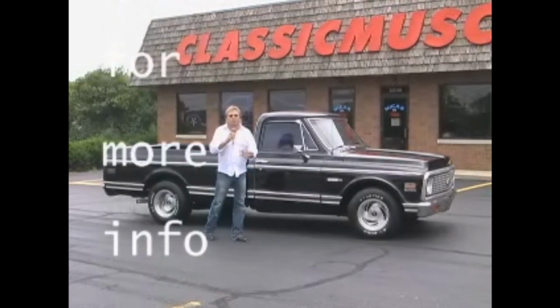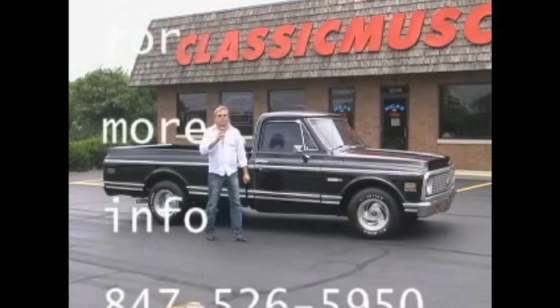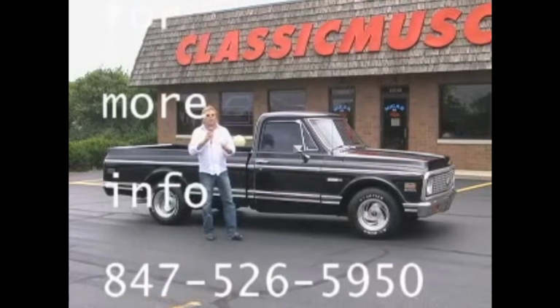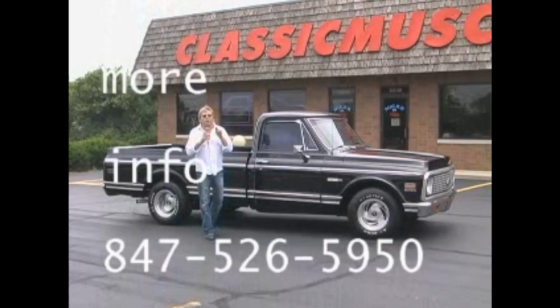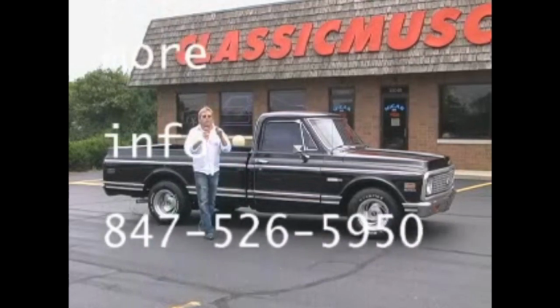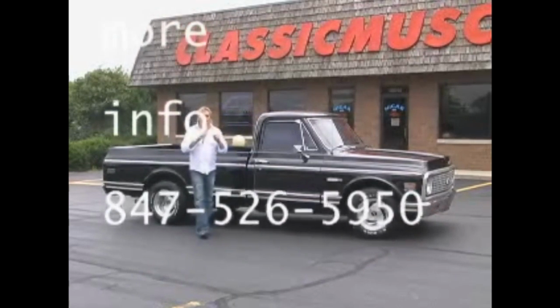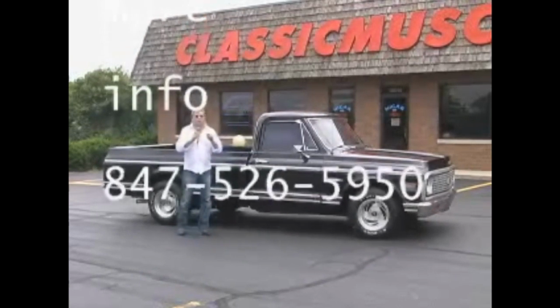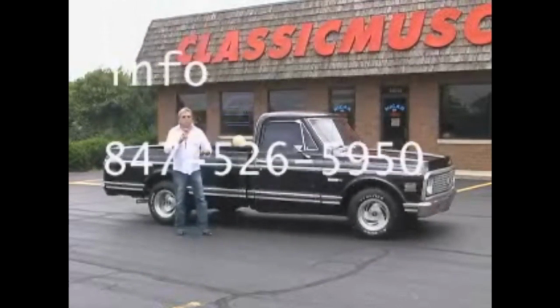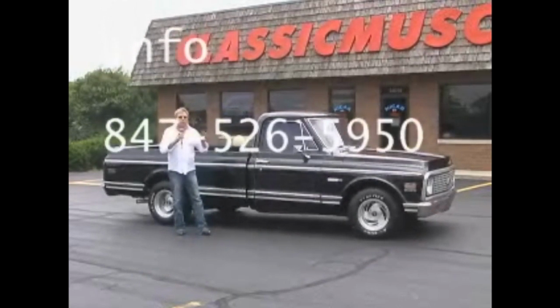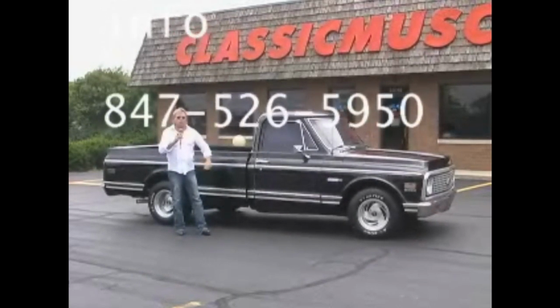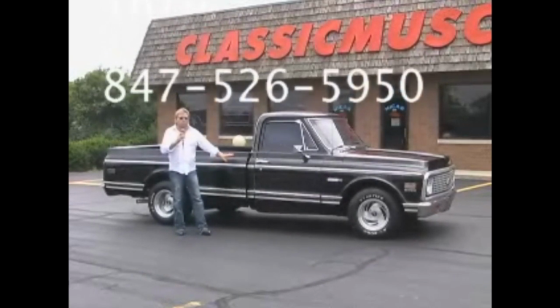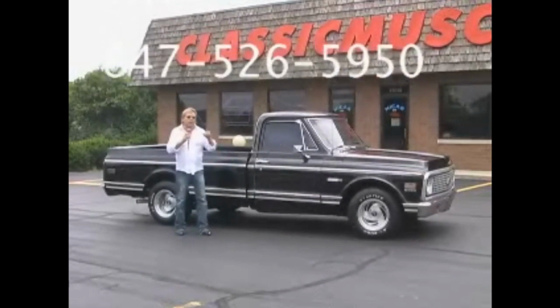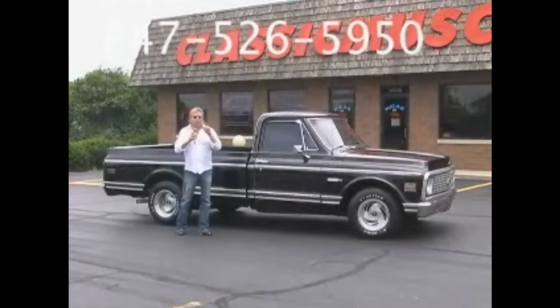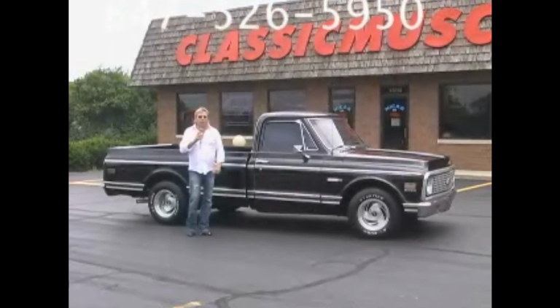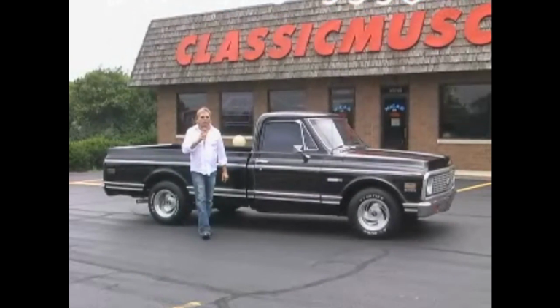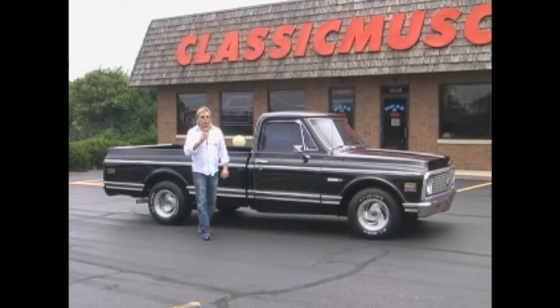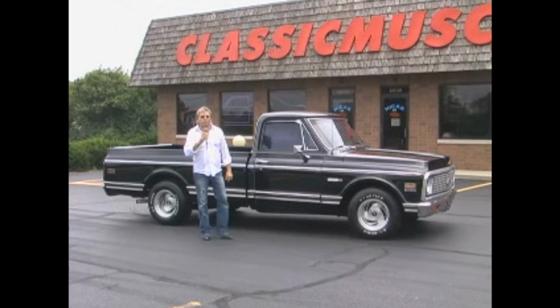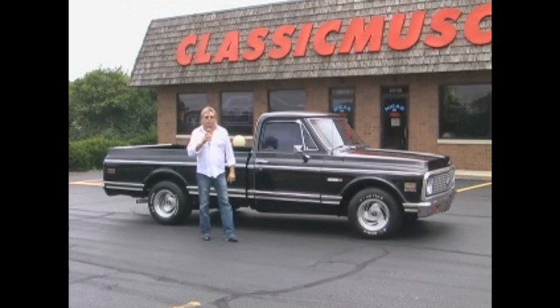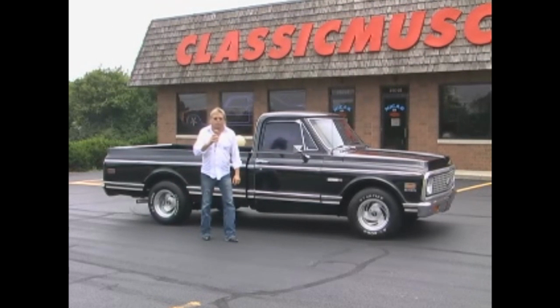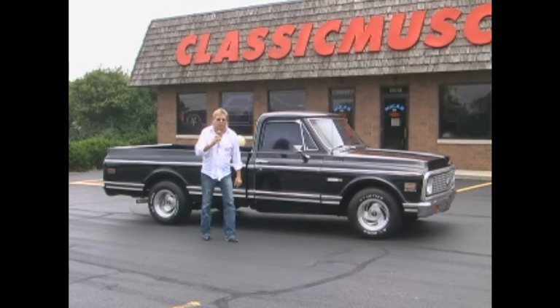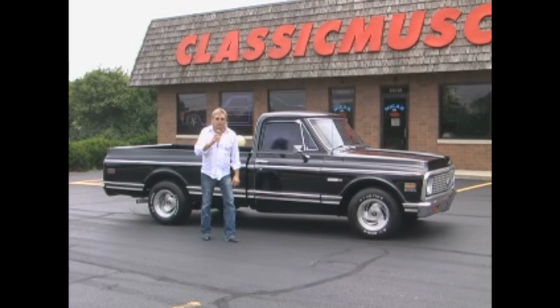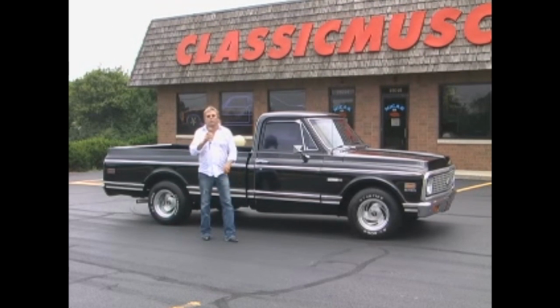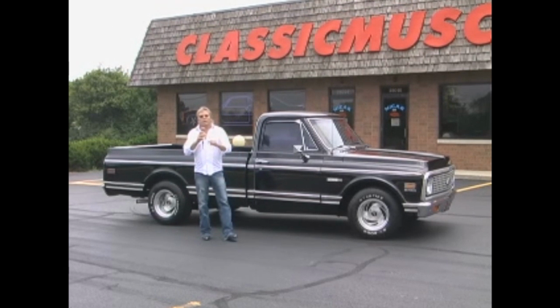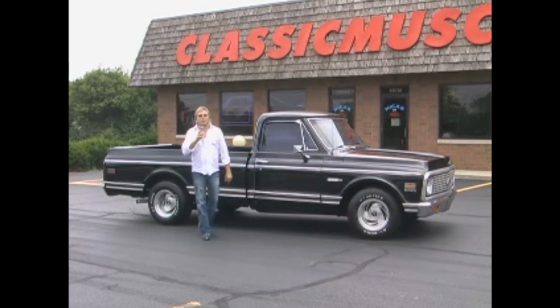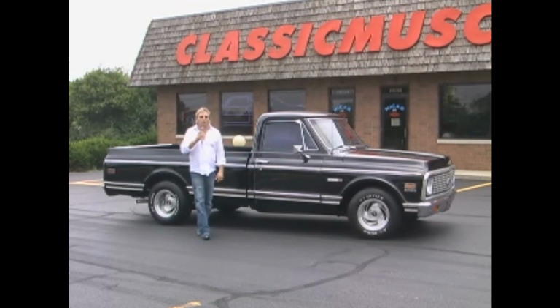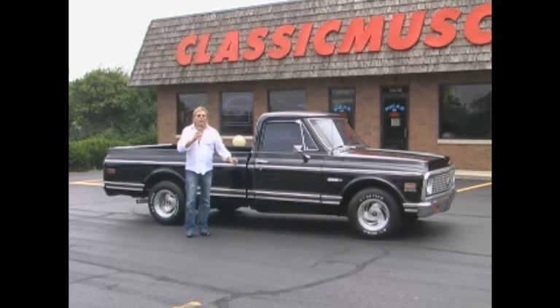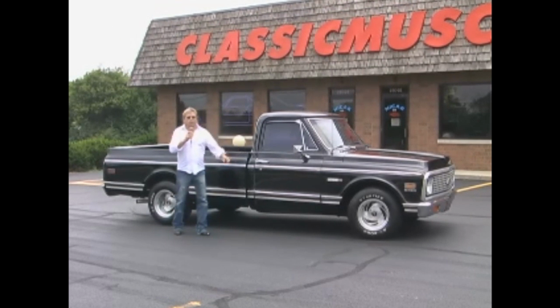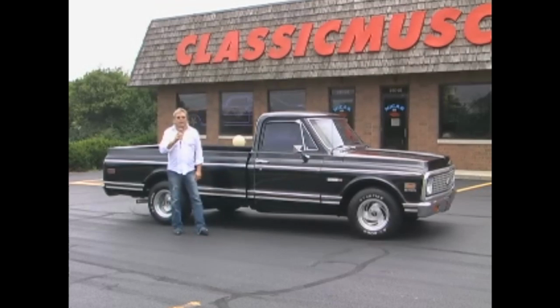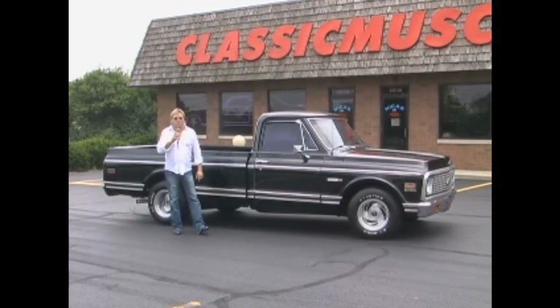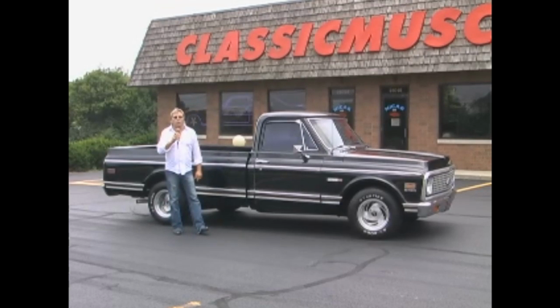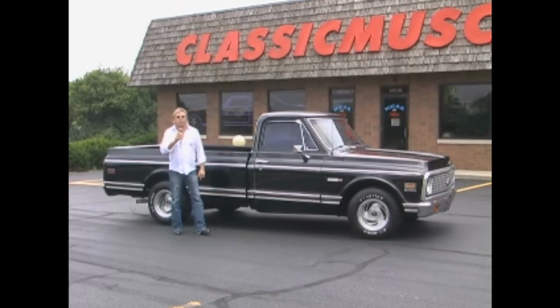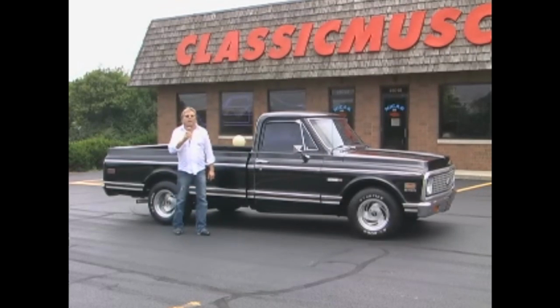Let me tell you something — this truck is priced really, really reasonable. It's a southern truck, really clean. Give Randy a call at 847-526-5950. You're going to get a great bargain on a beautiful 1971 Chevy Cheyenne.